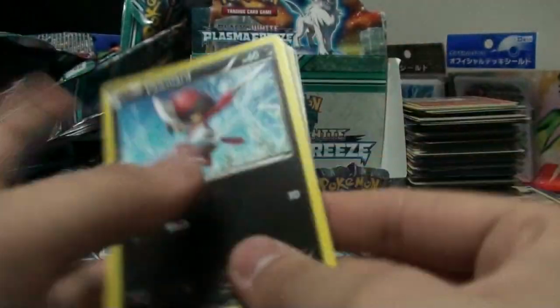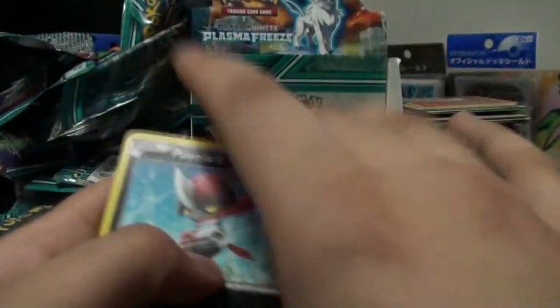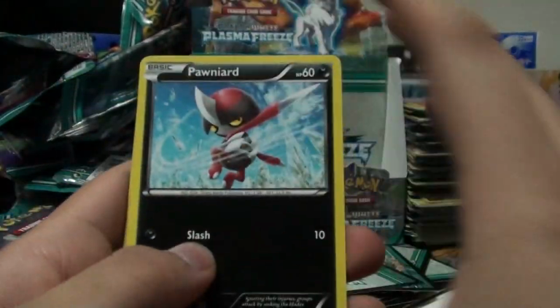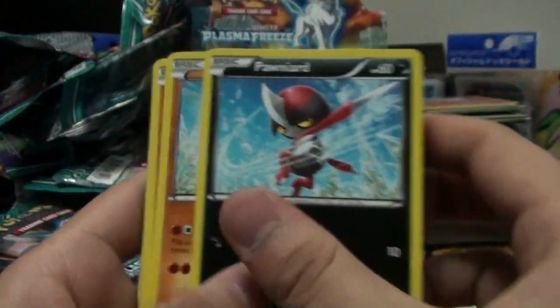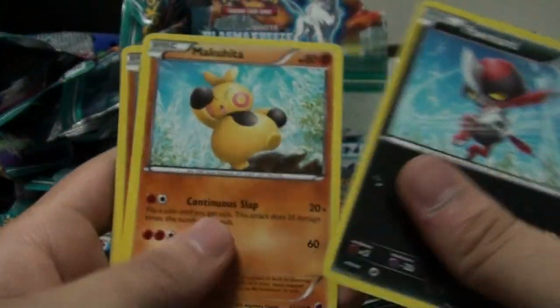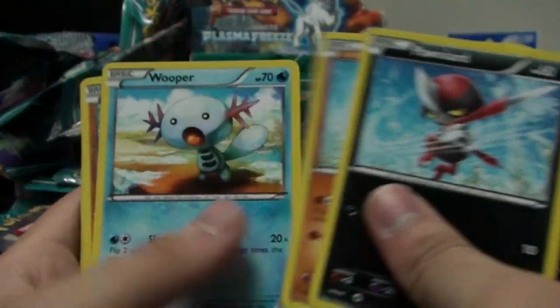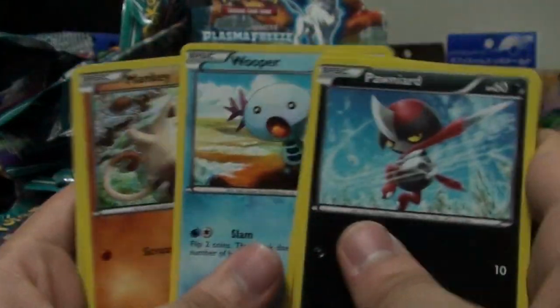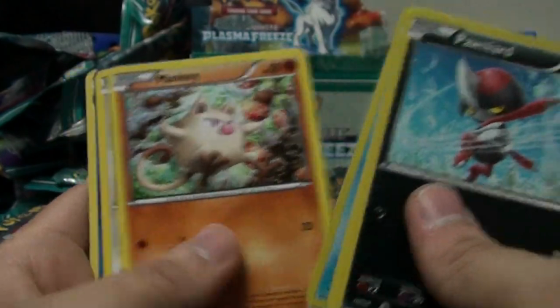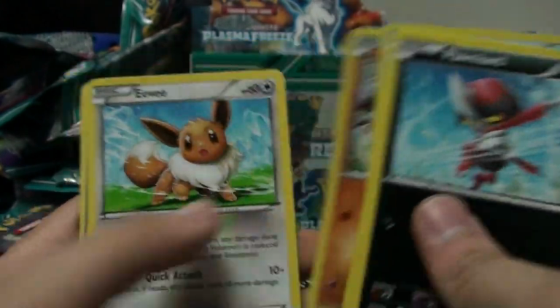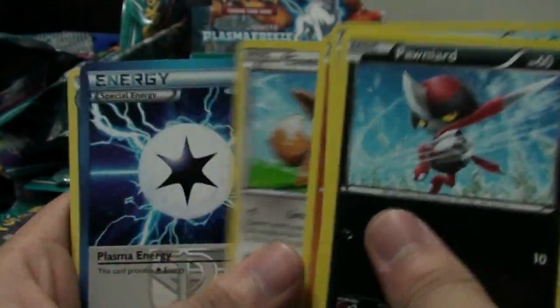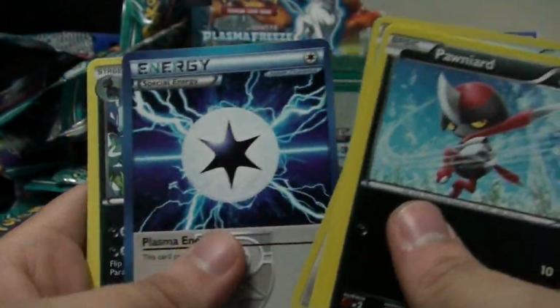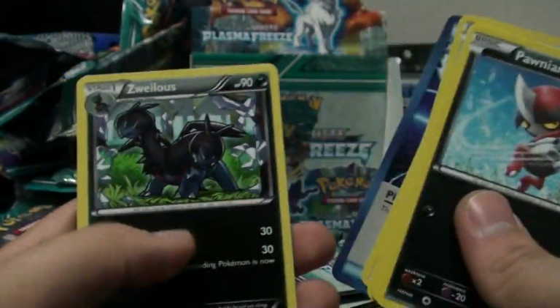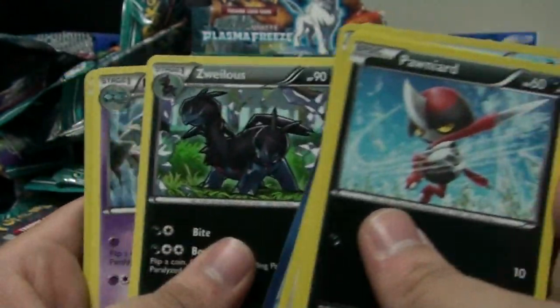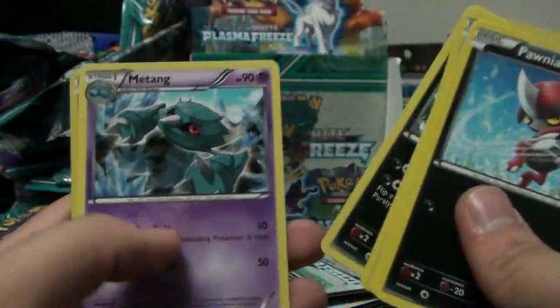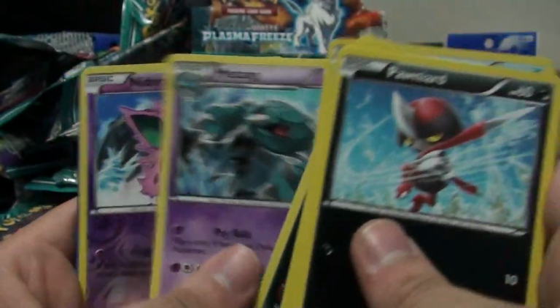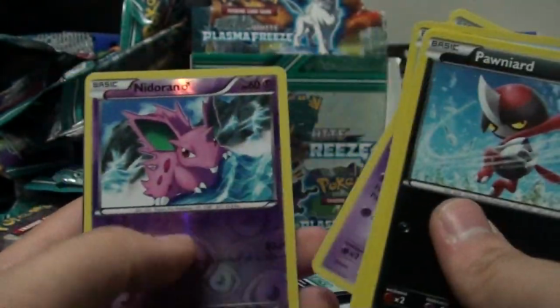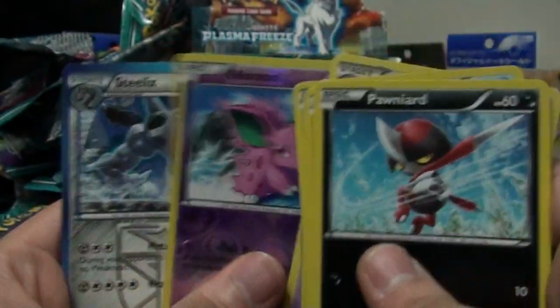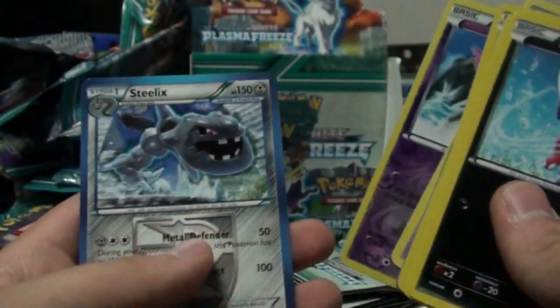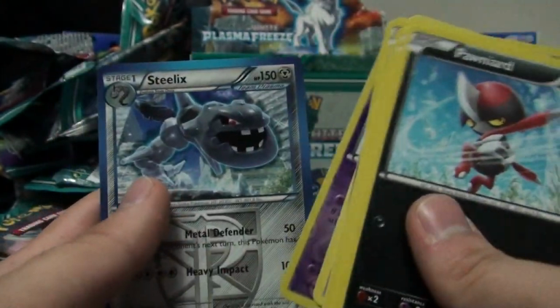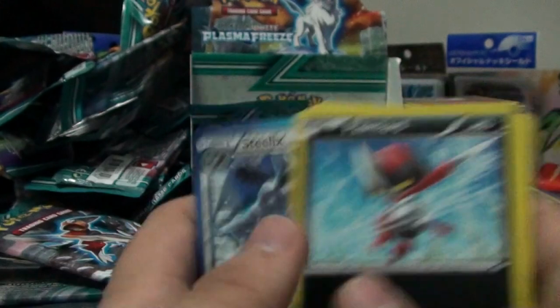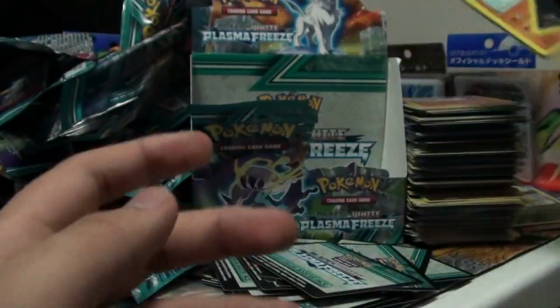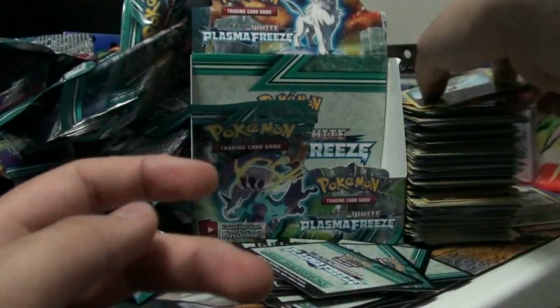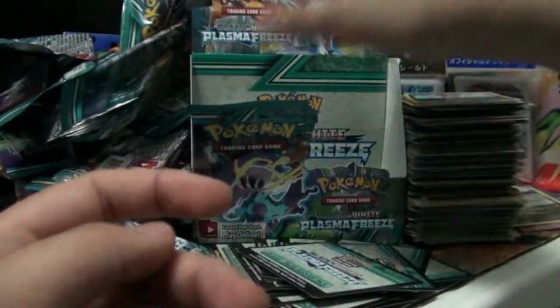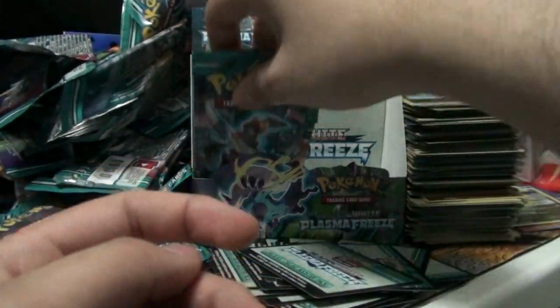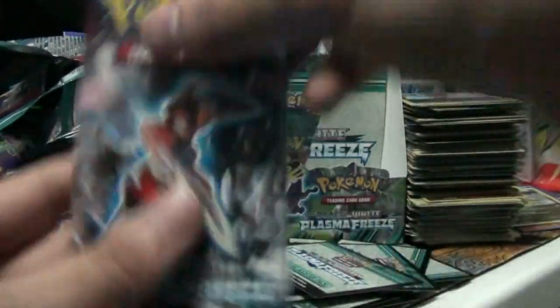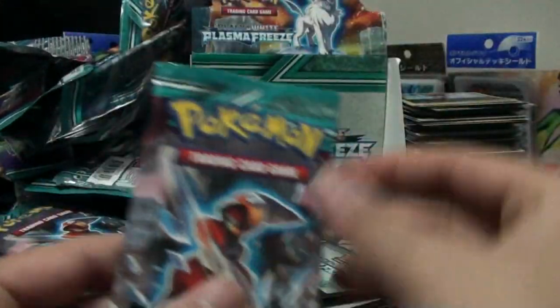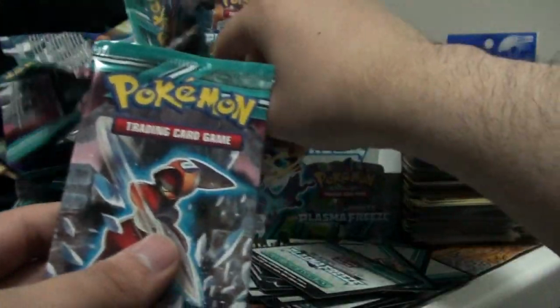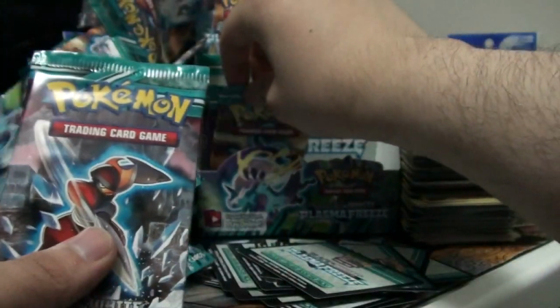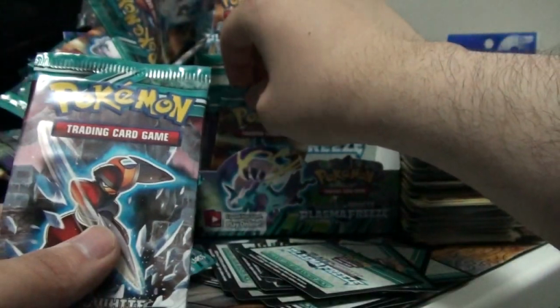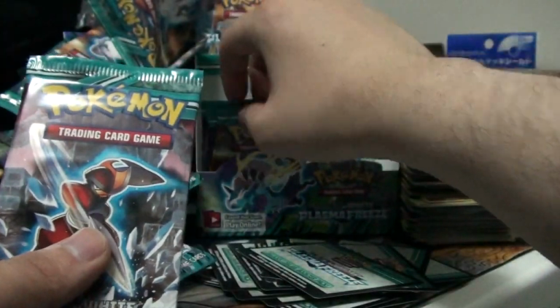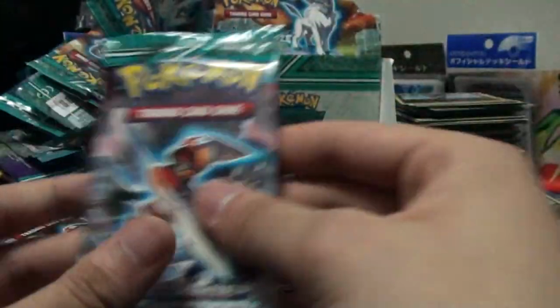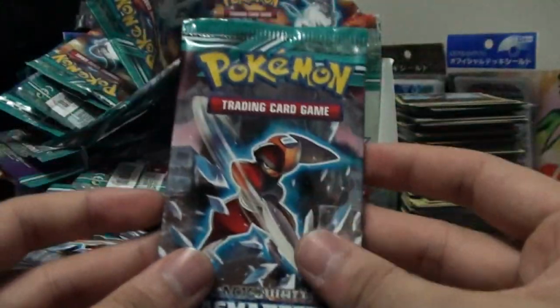Which will be done soon. Phanpy, Makuhita, Wooper, Mankey, Eevee, Plasma Badge, Zweilous, Matwang, Nidoran, Steelix. Why do we have two doubles of rares now? Five packs left - doesn't look like we'll be getting a Secret Rare or a second Full Art.